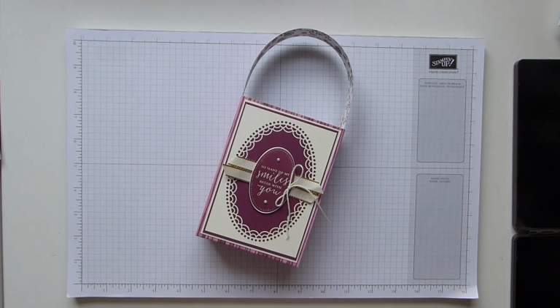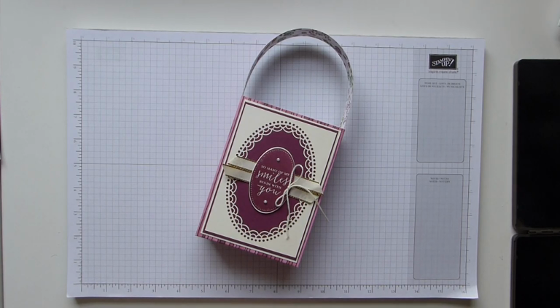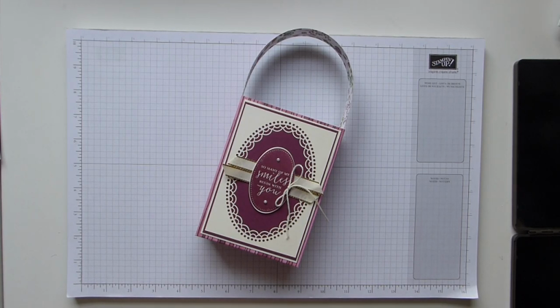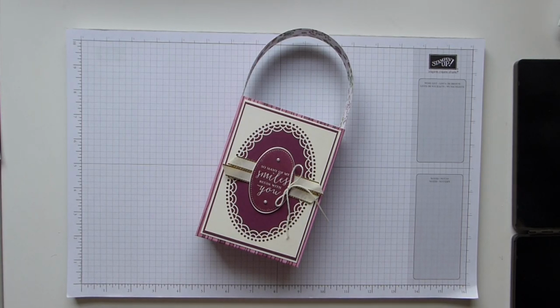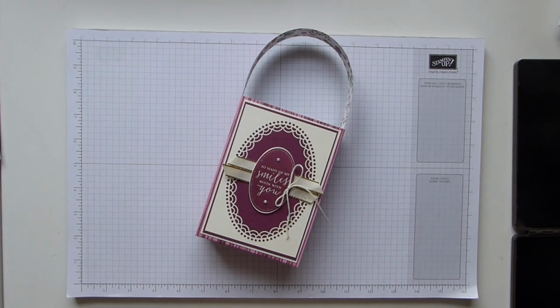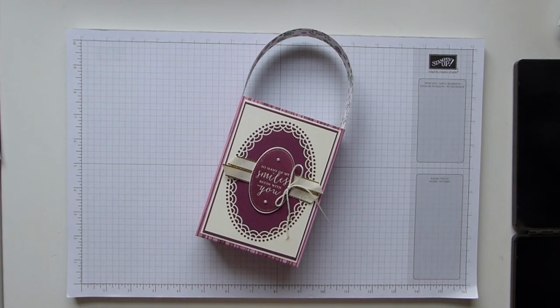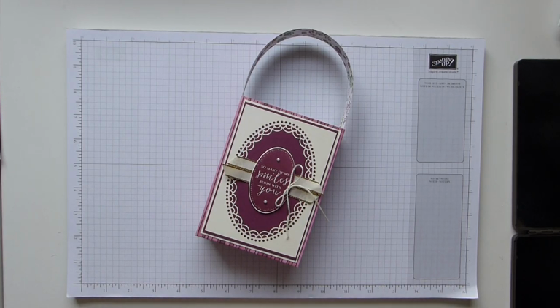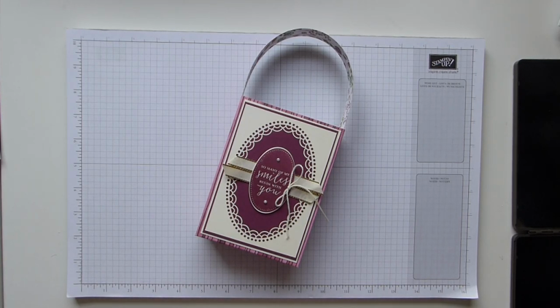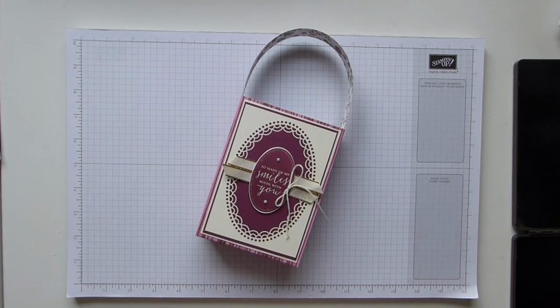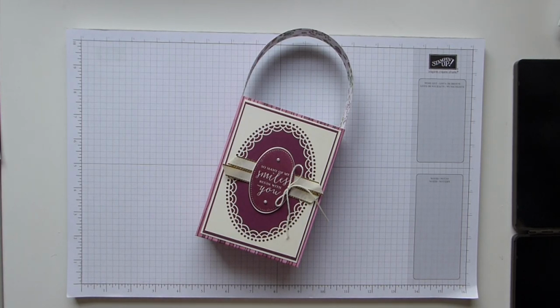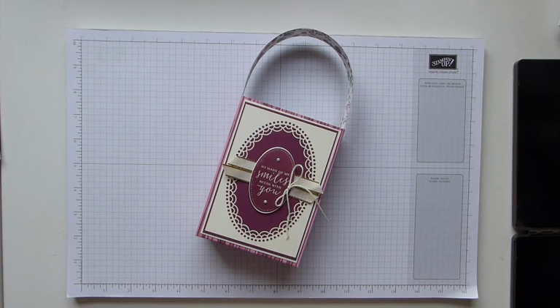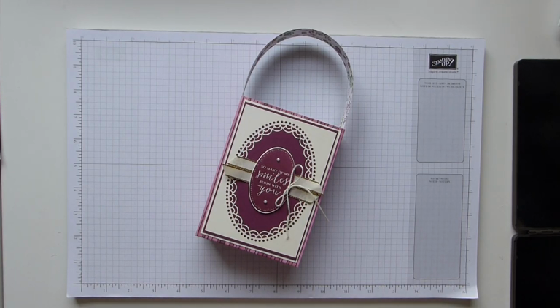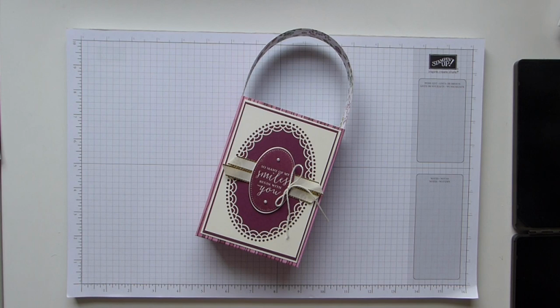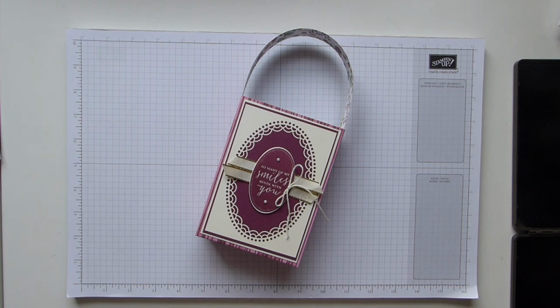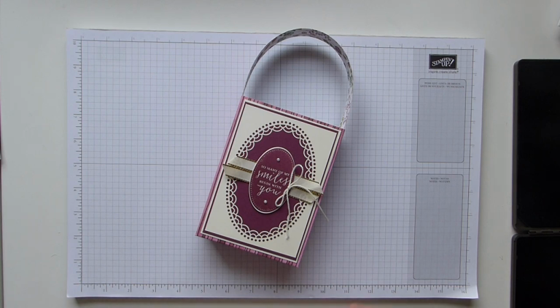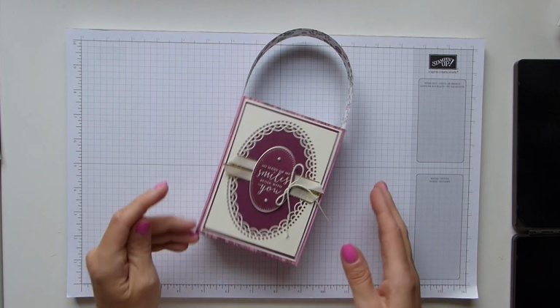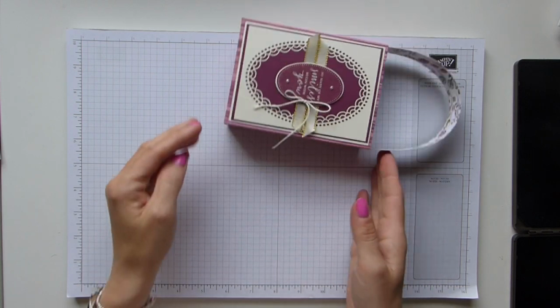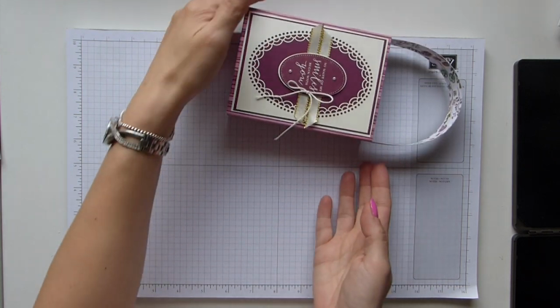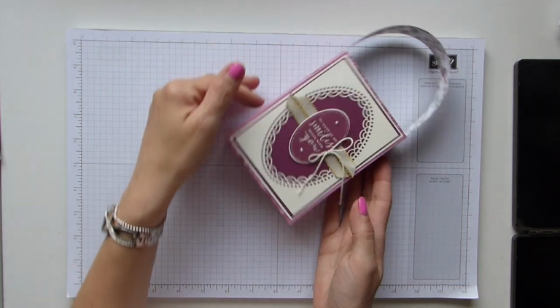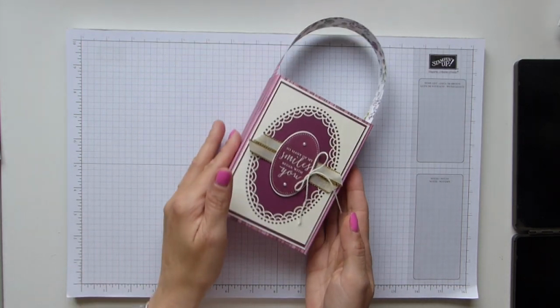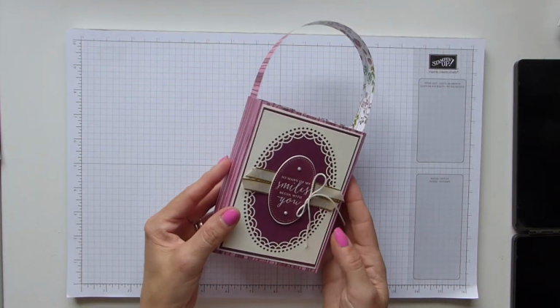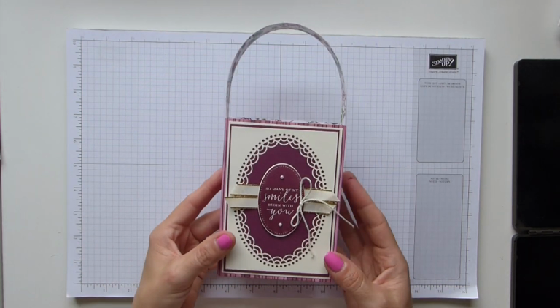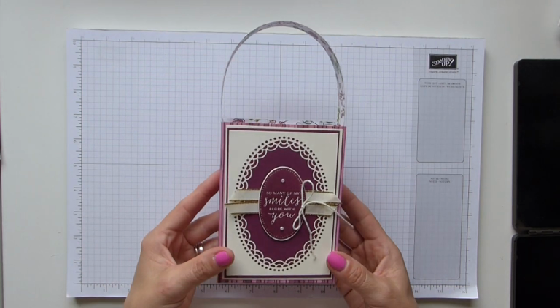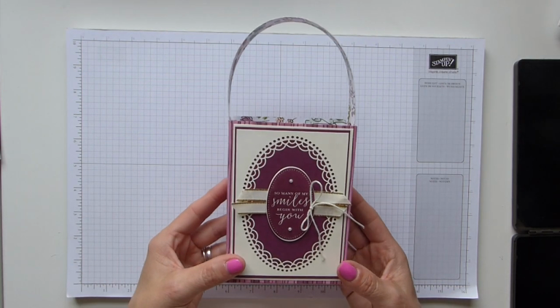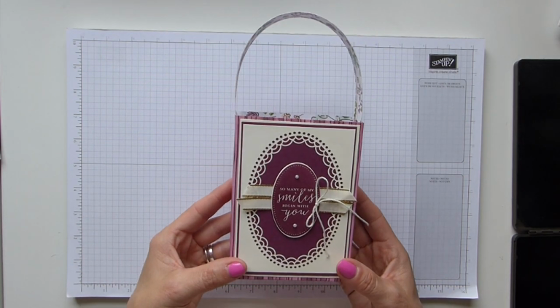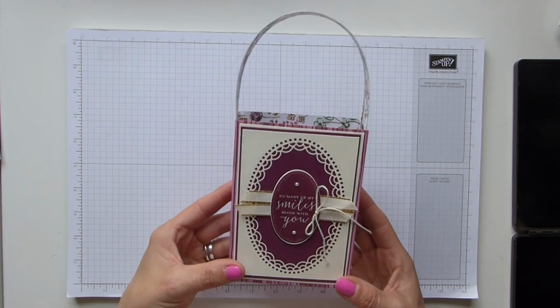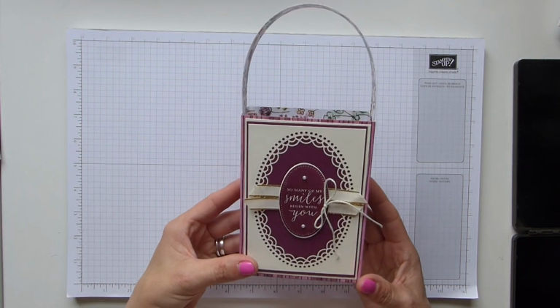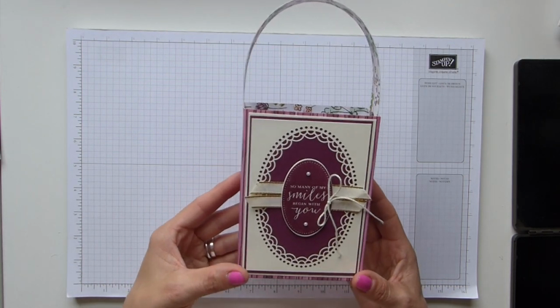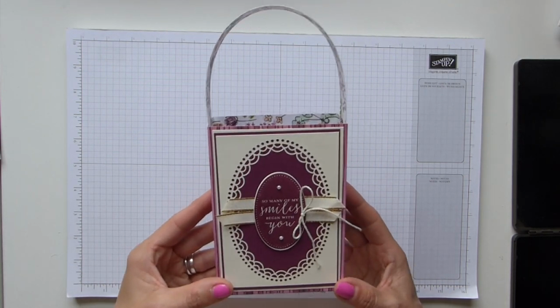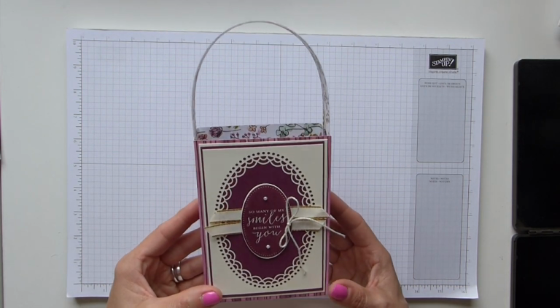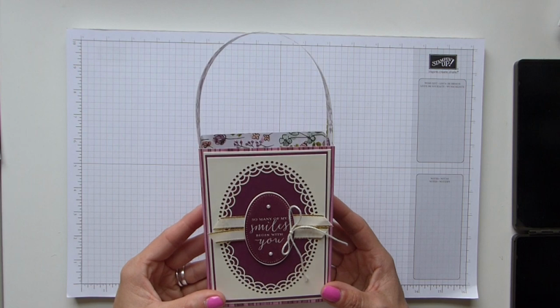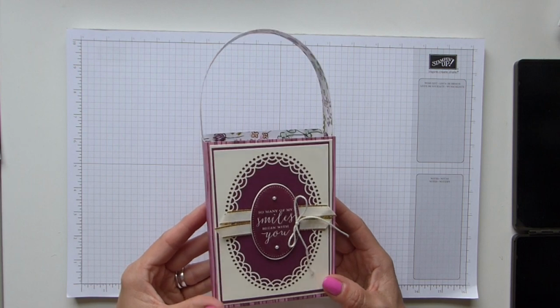Hi everybody, it's Sally from Sally Stampers. Thank you for joining me today. Today I'm bringing you another delightful collection of new products.